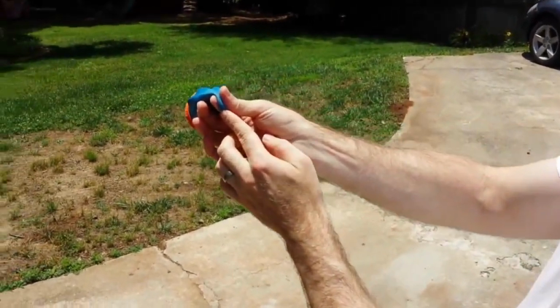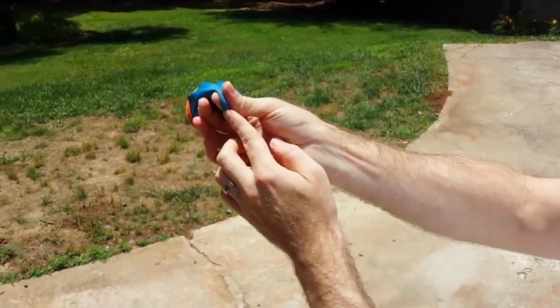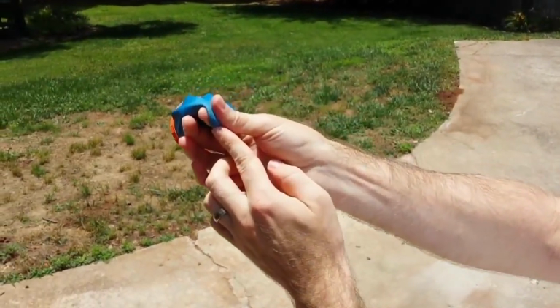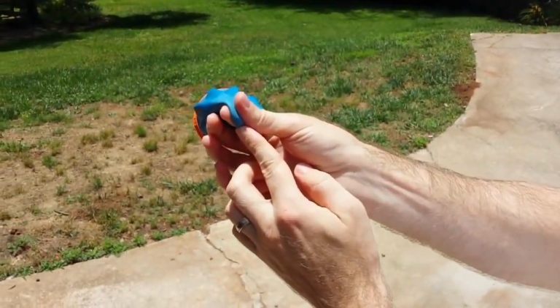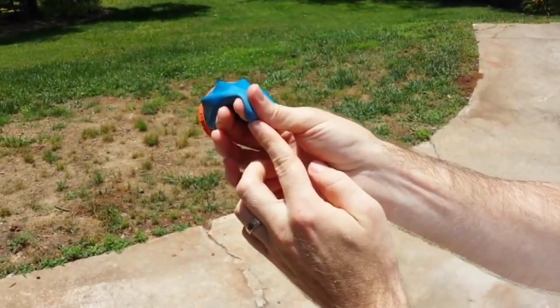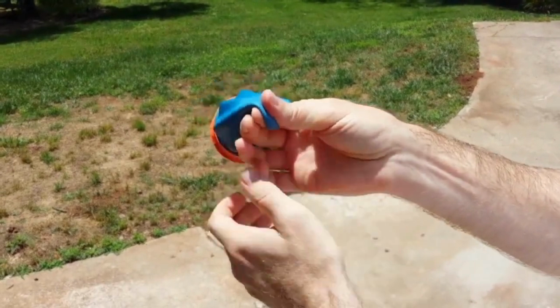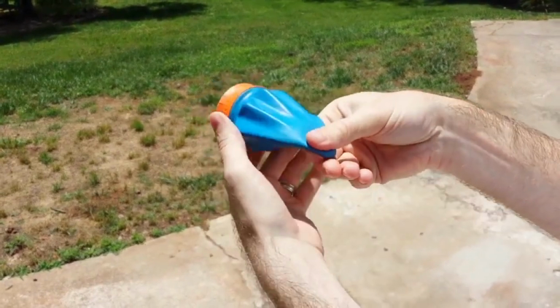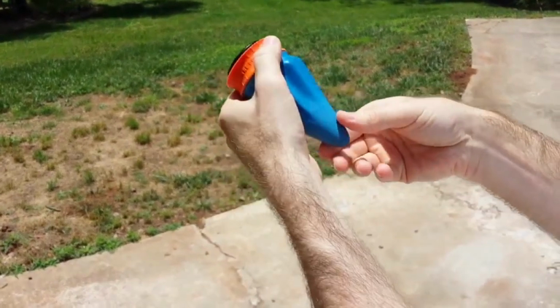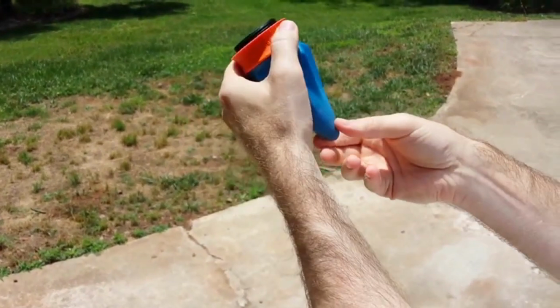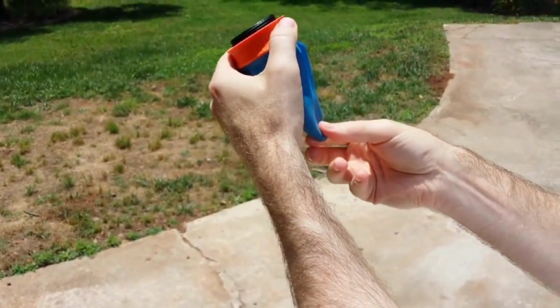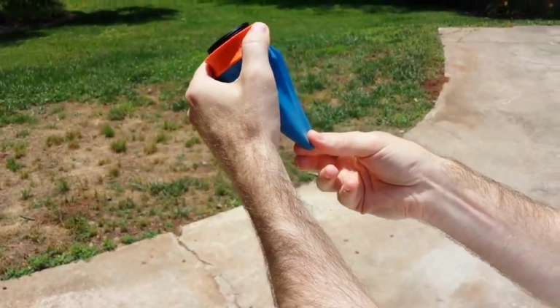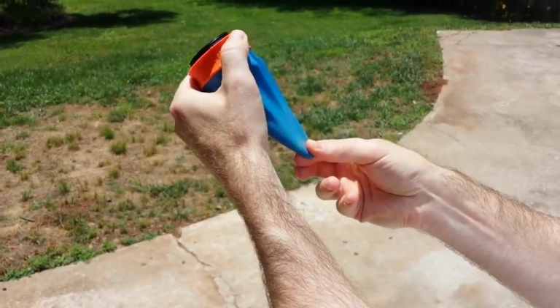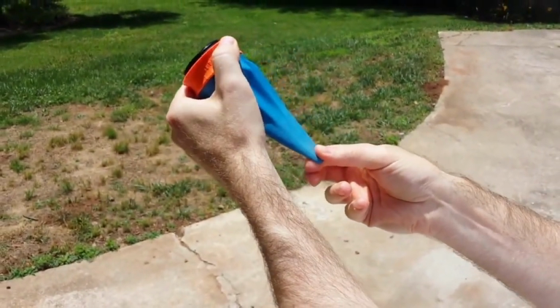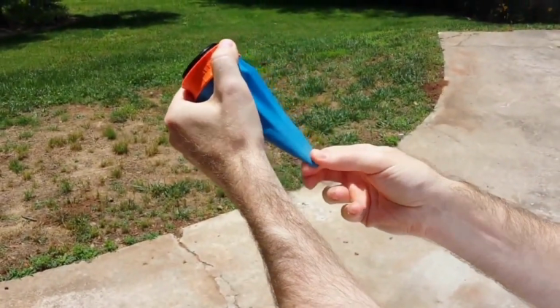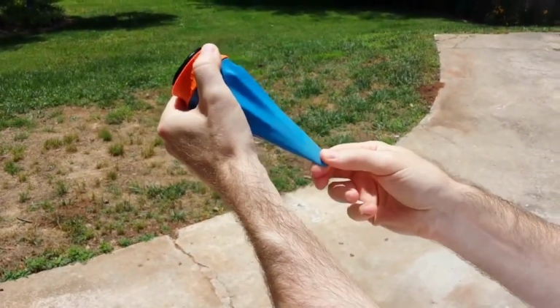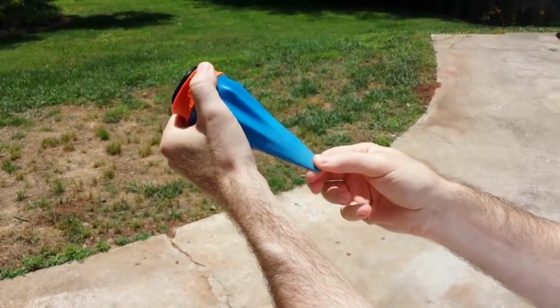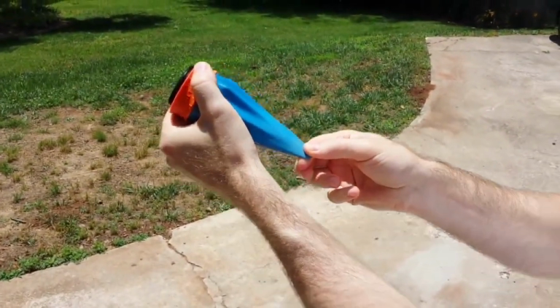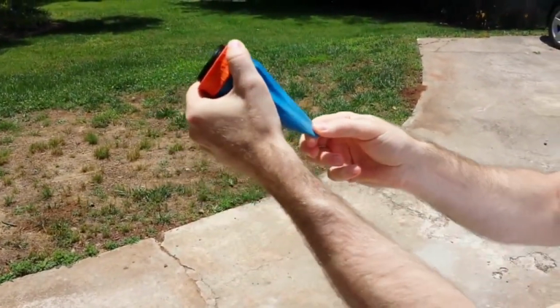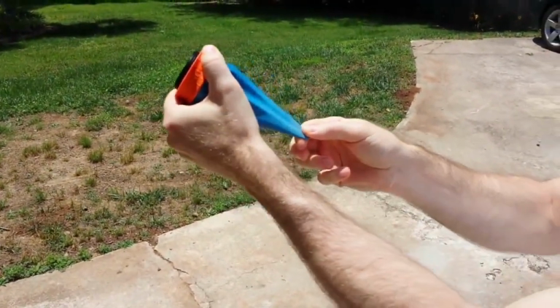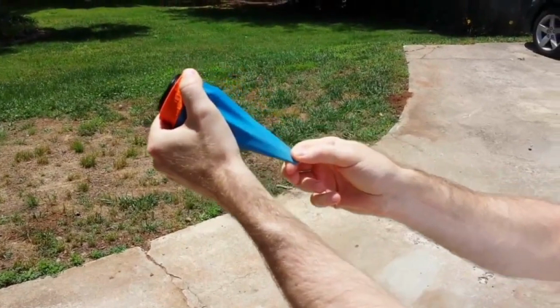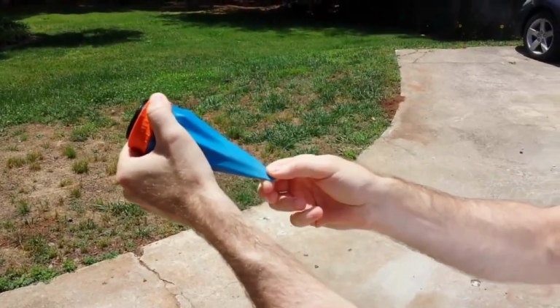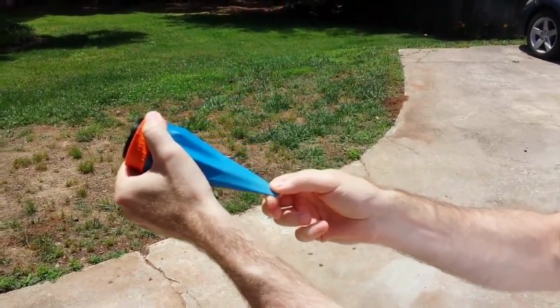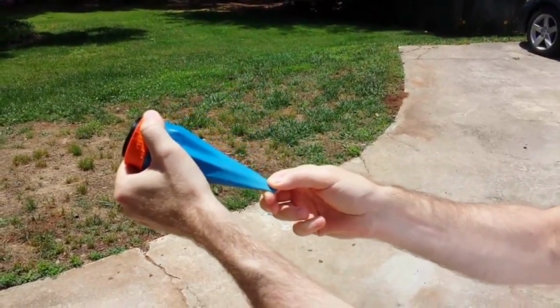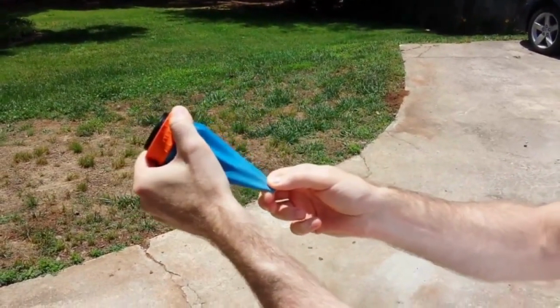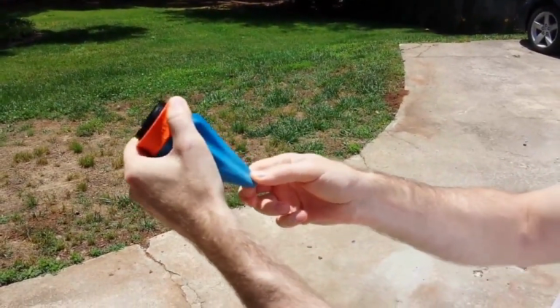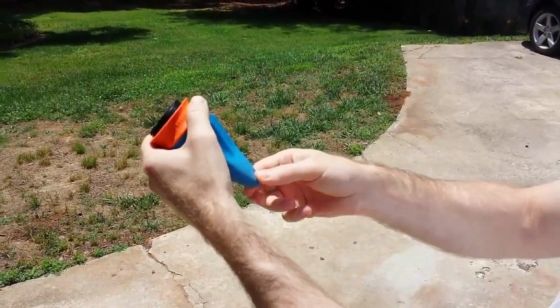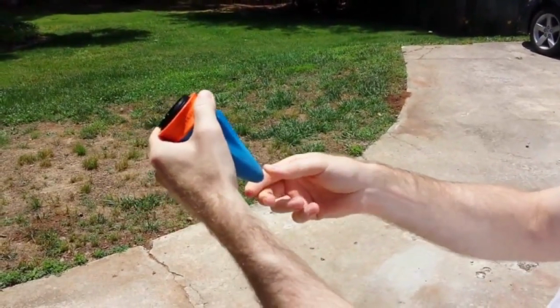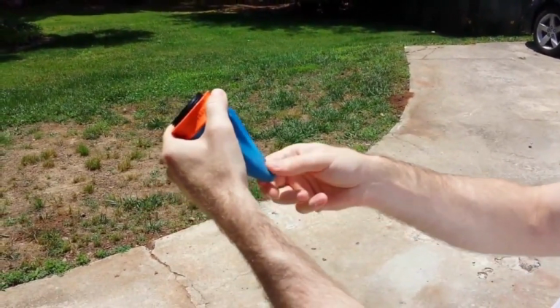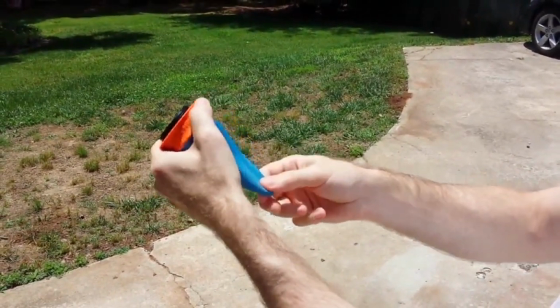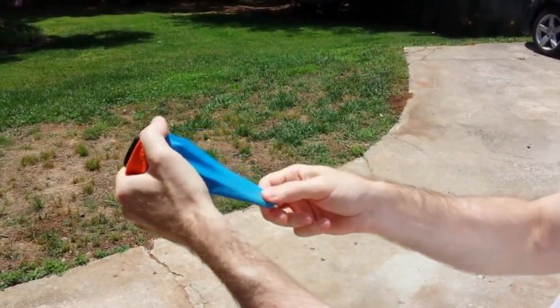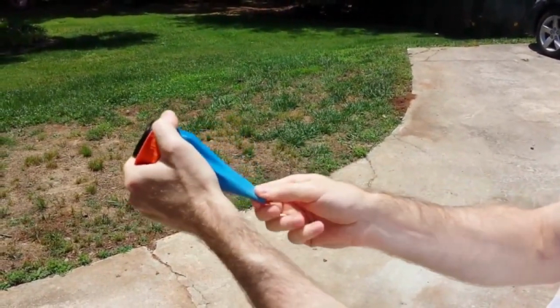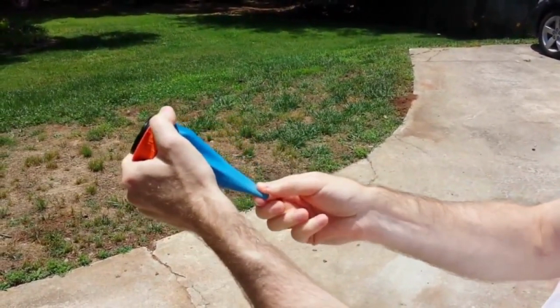Its tiny size allows you to keep it in your pocket, tackle box, or backpack, while storing ammo in its watertight compartment. The newly designed high-impact inner ring is indestructible and guaranteed not to chip, not to crack or break during normal use.